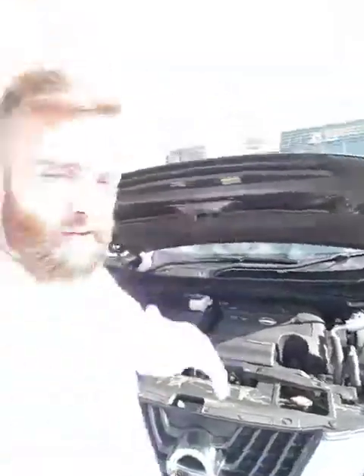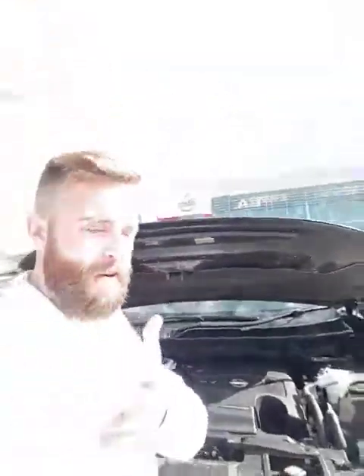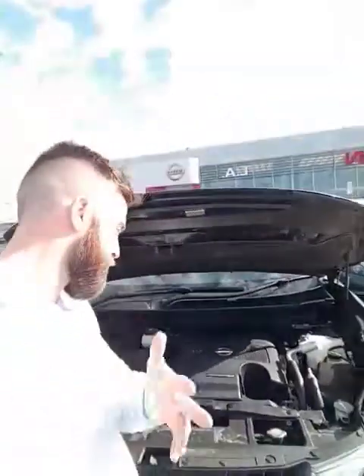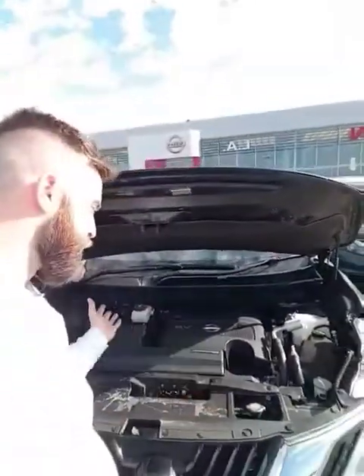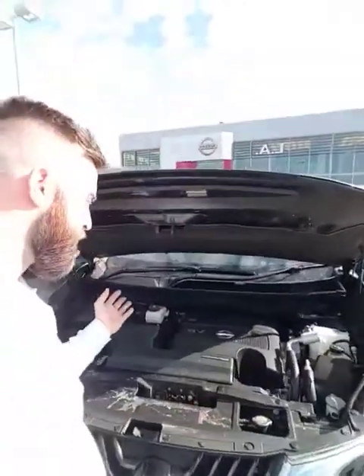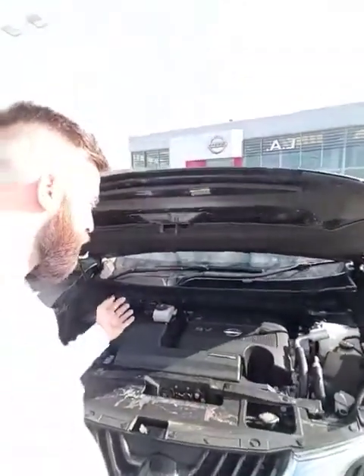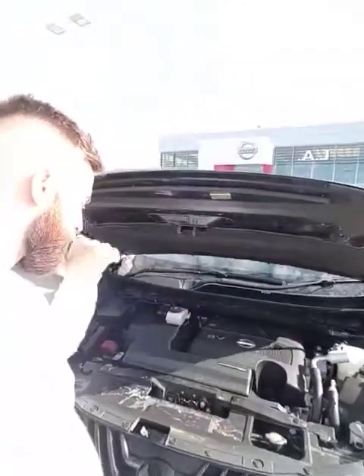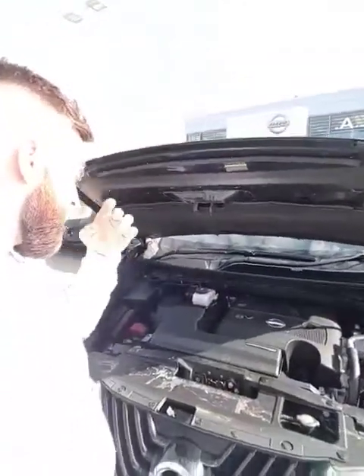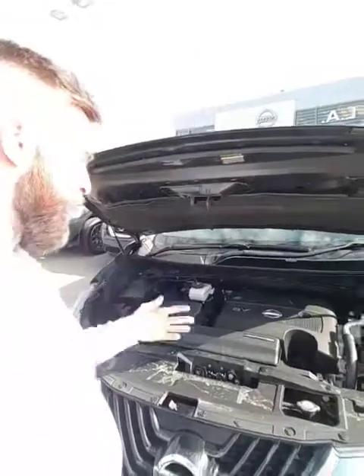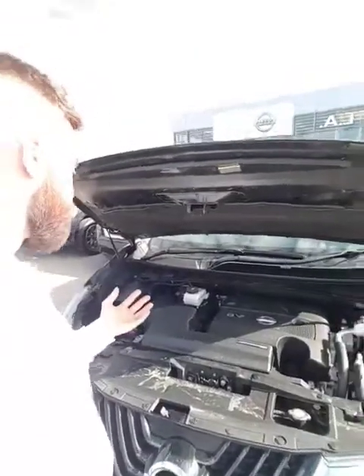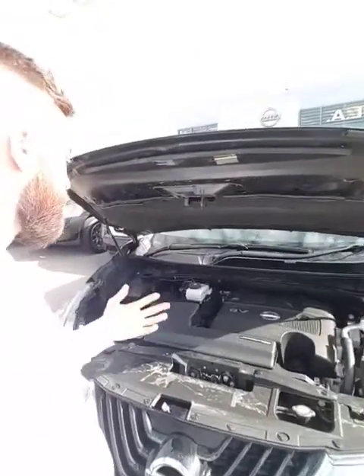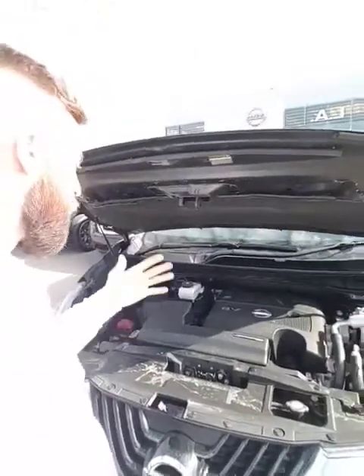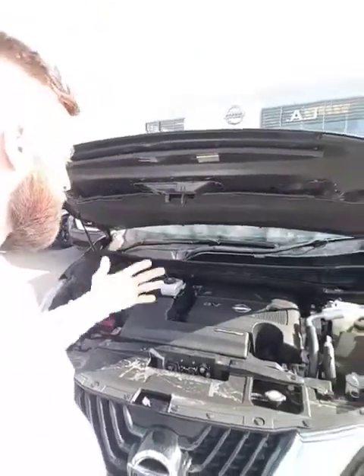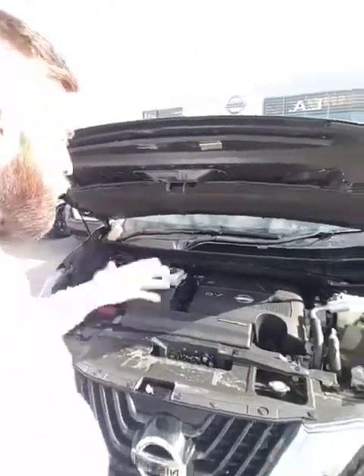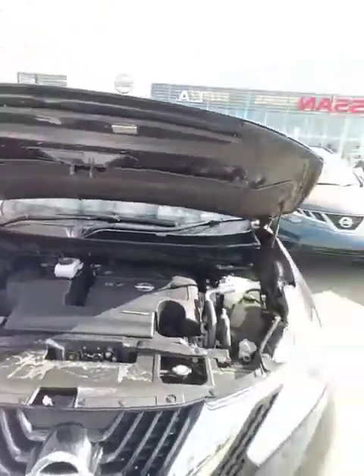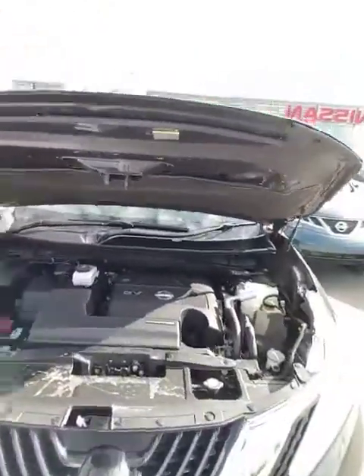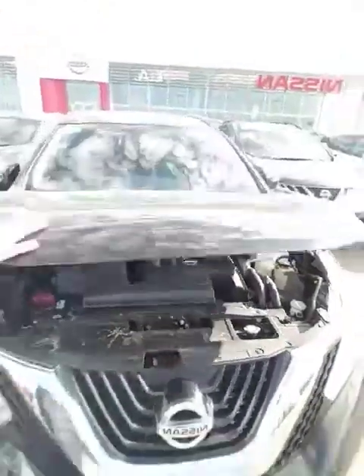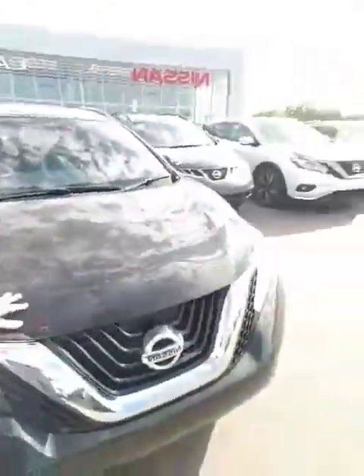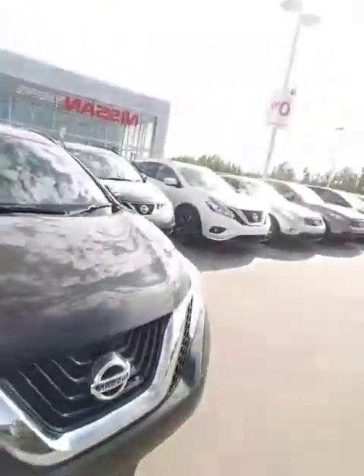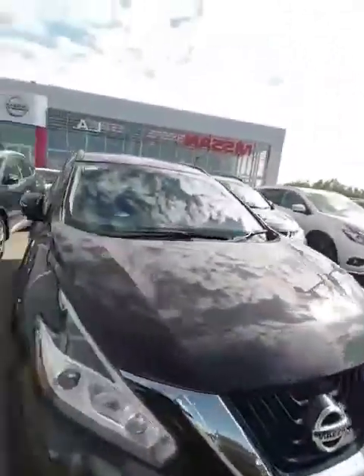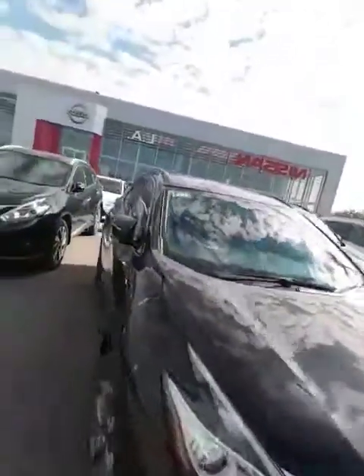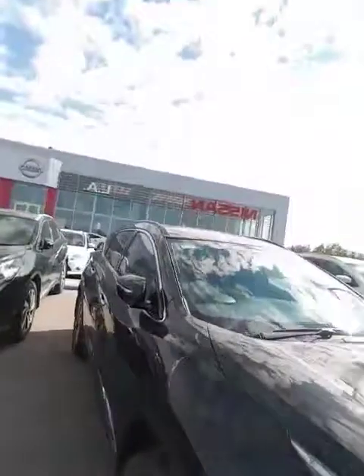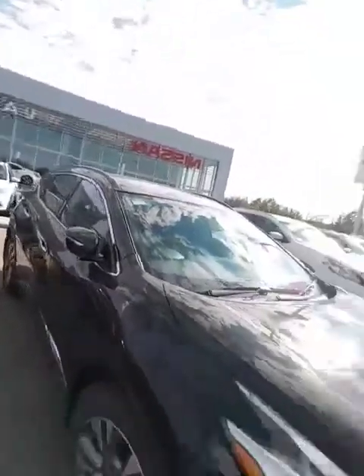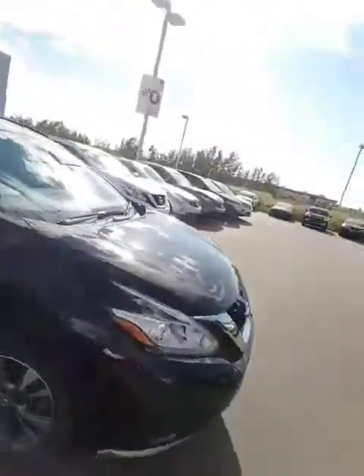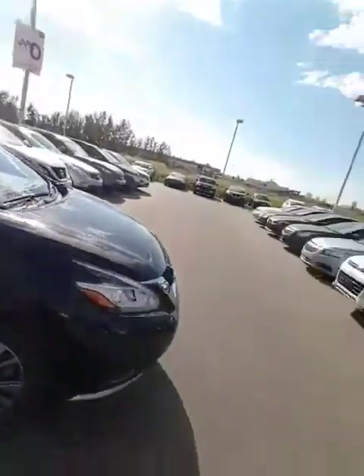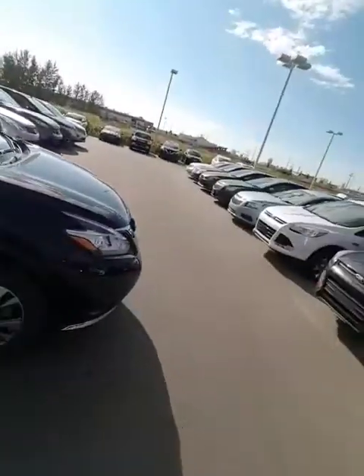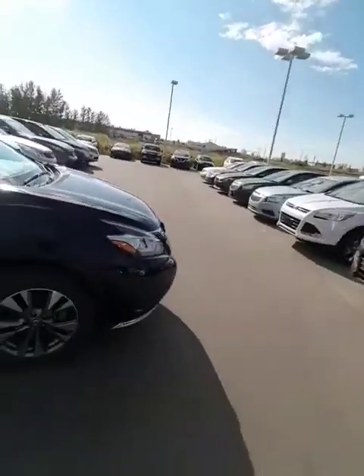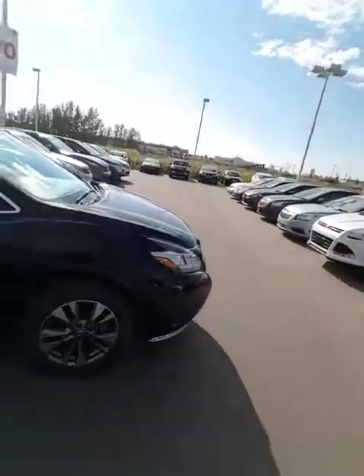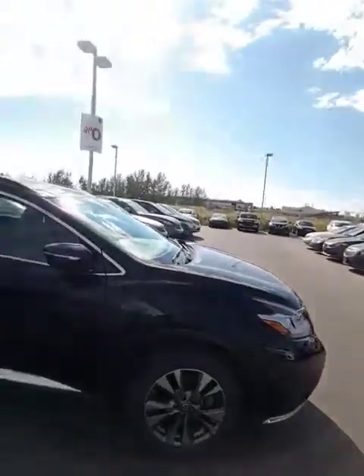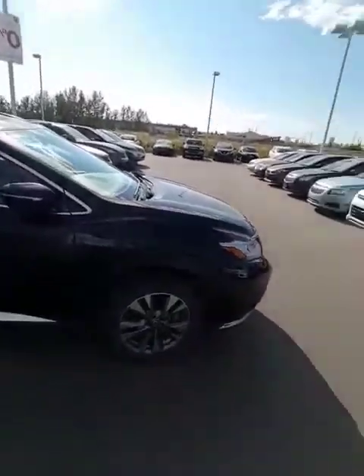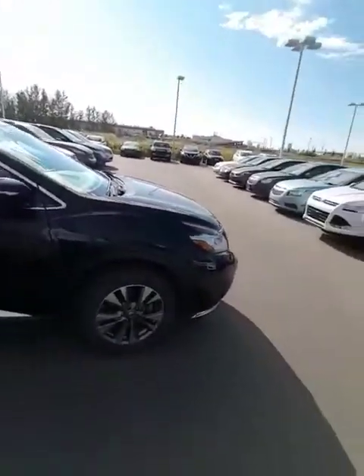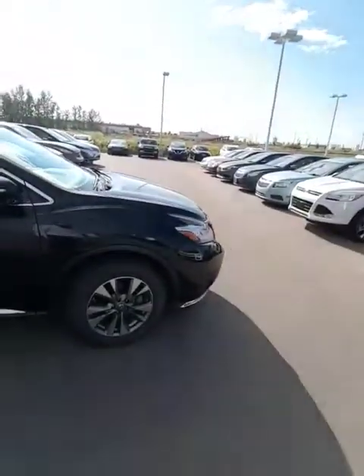You have an Altima, so you know the Nissan product — Japanese made, long lasting, low cost of ownership, fantastic vehicles. And this is the upper echelon of the Nissan lineup.